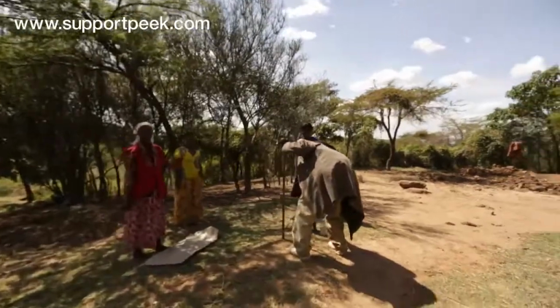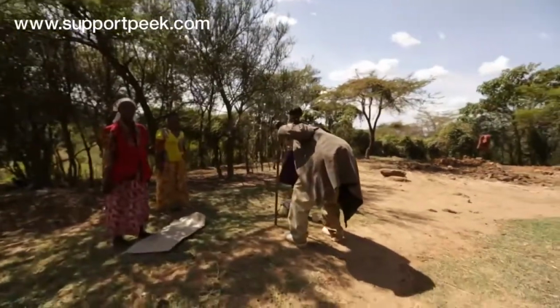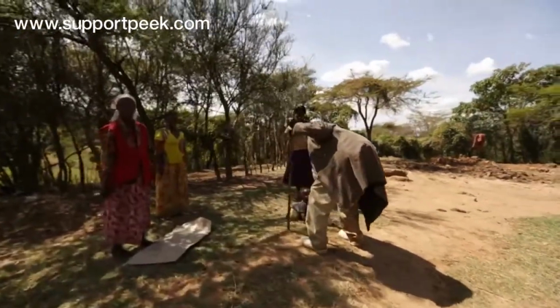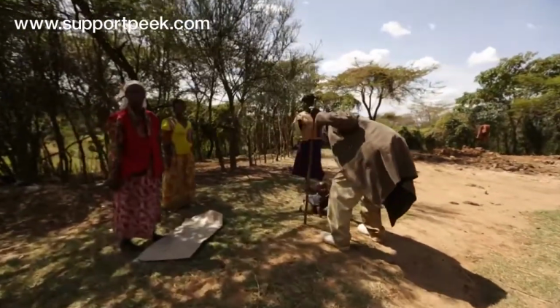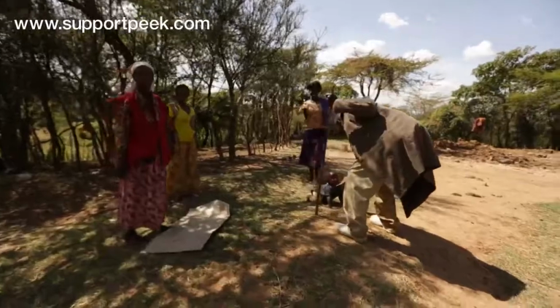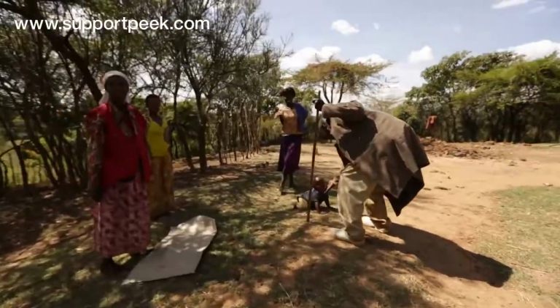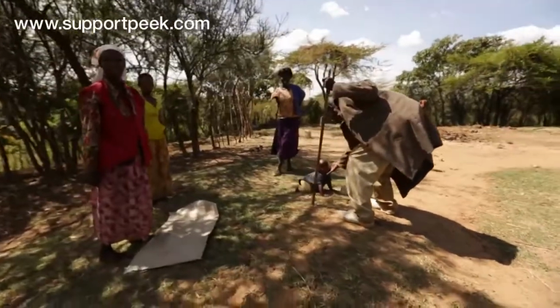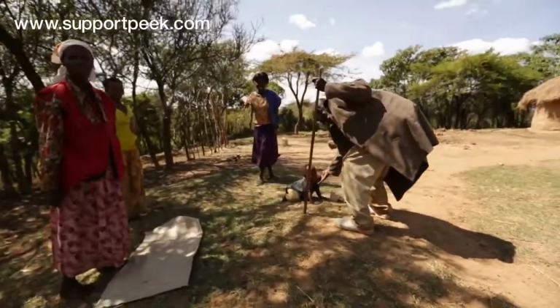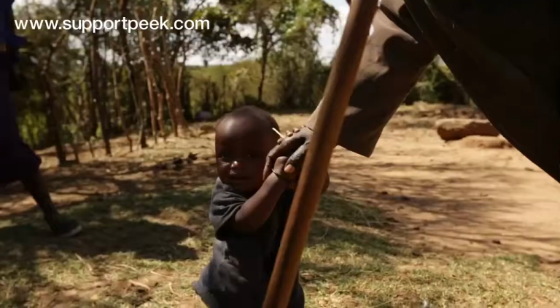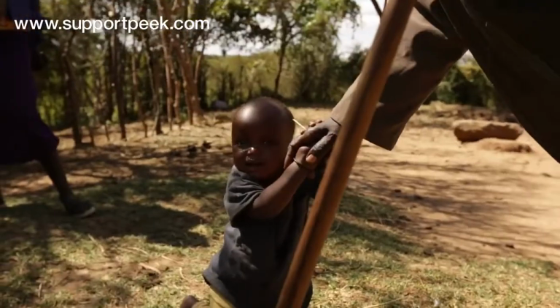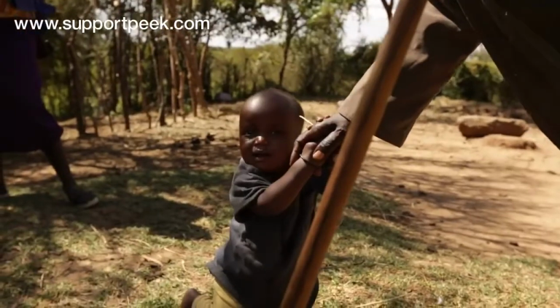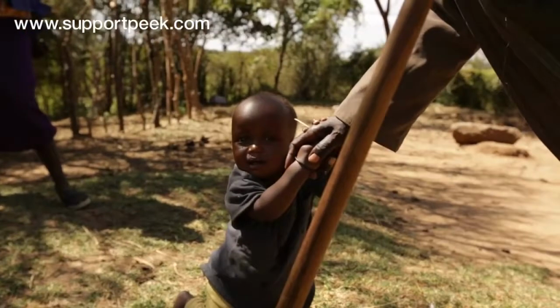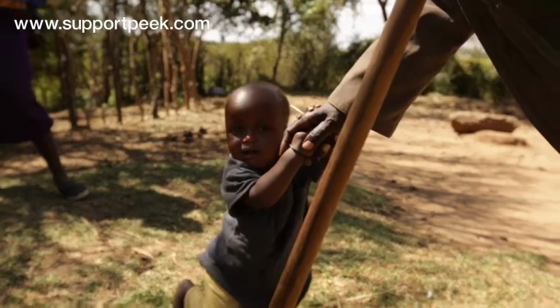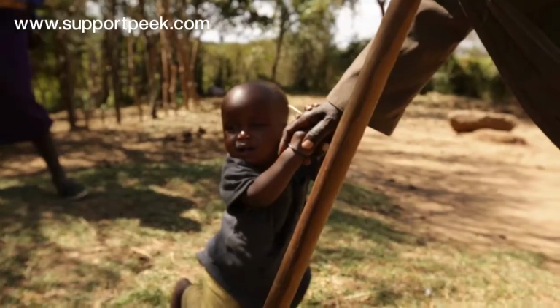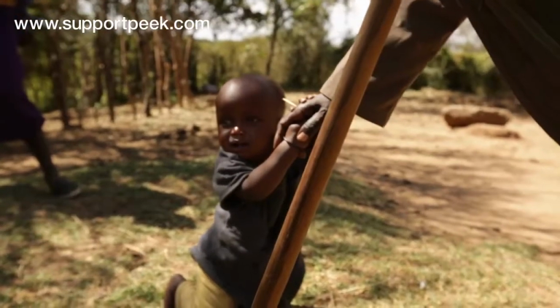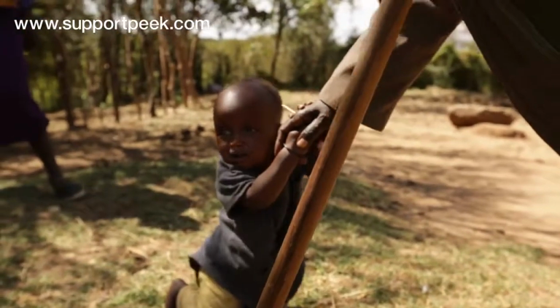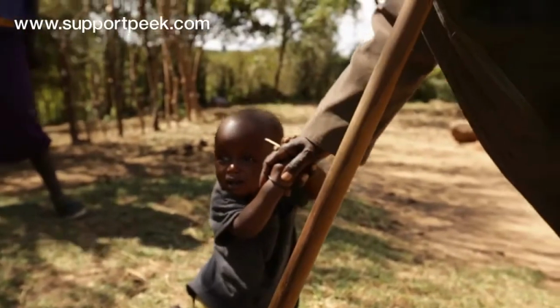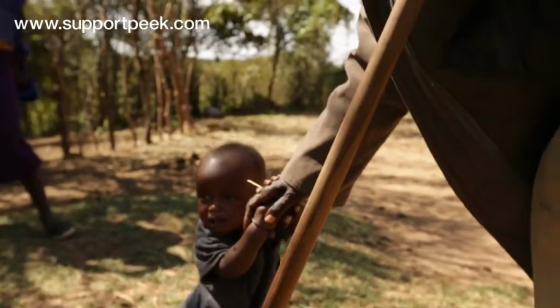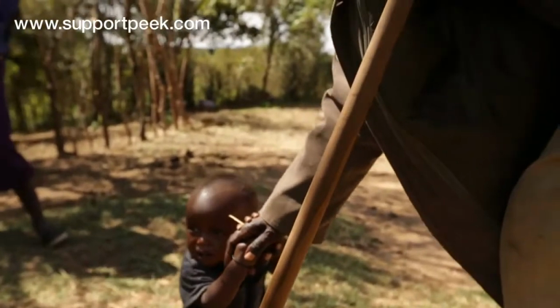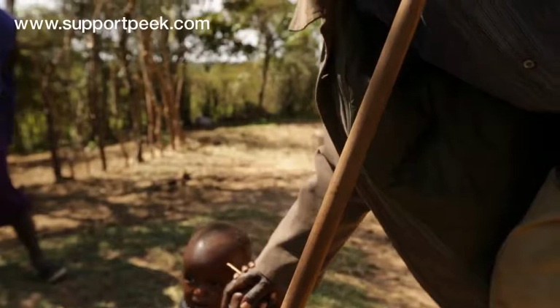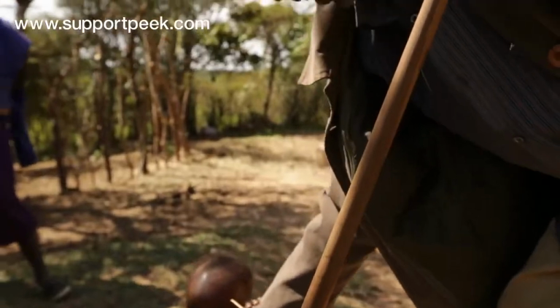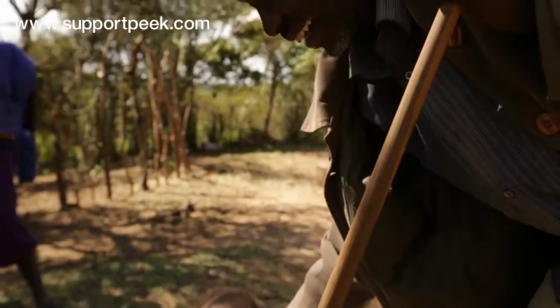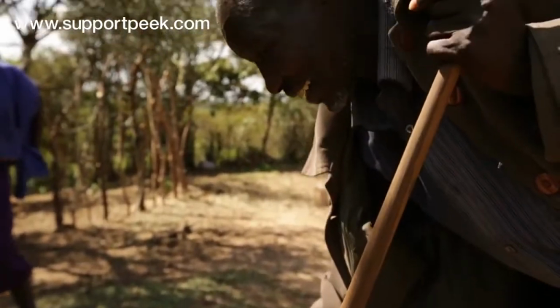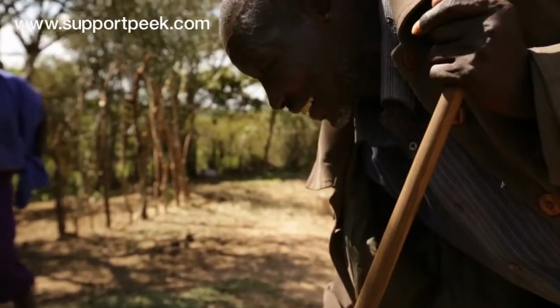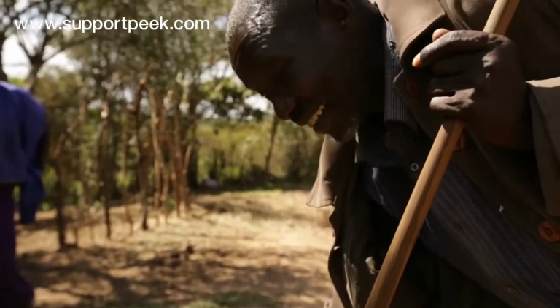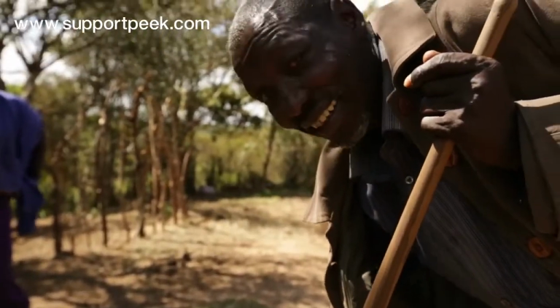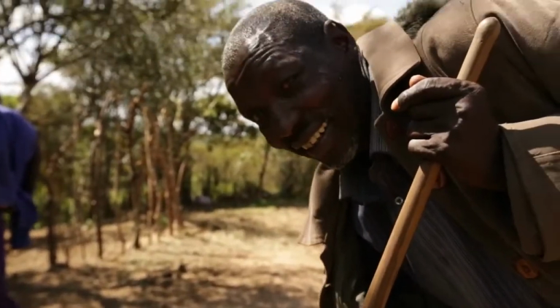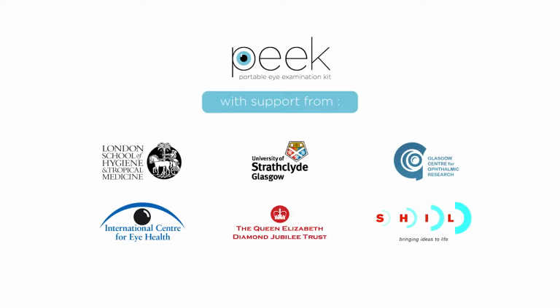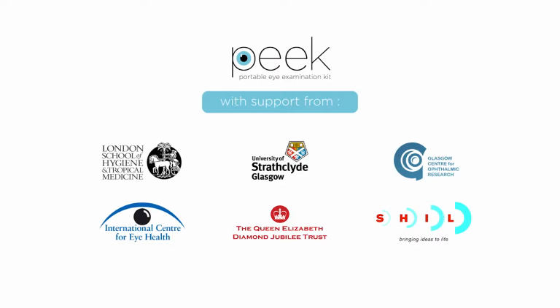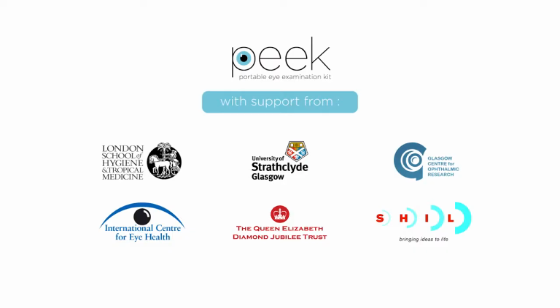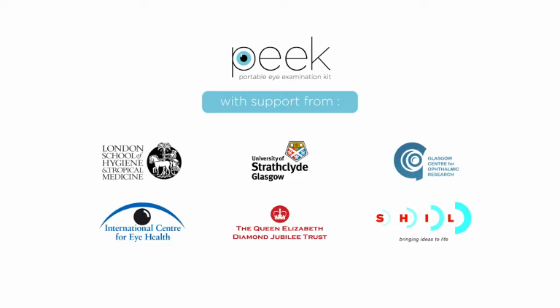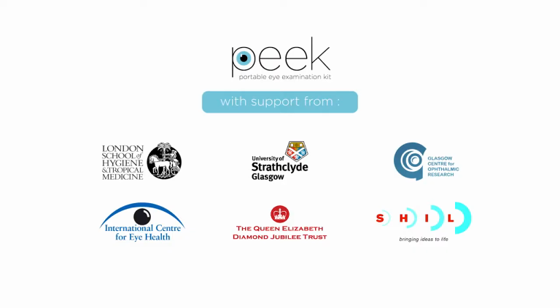For Philip, it meant seeing his grandchild for the first time. Thank you.